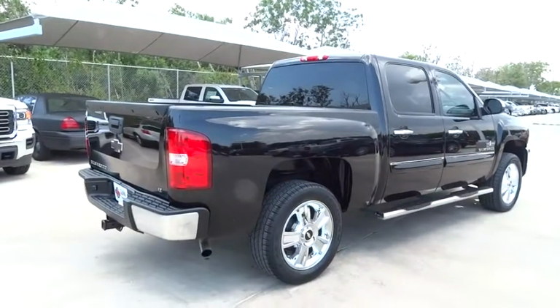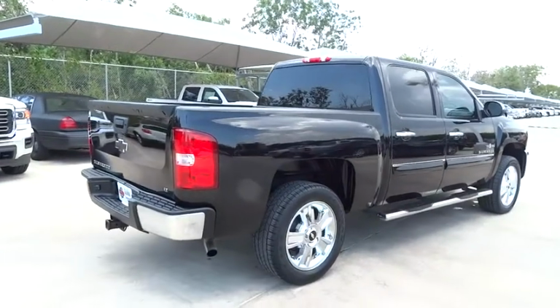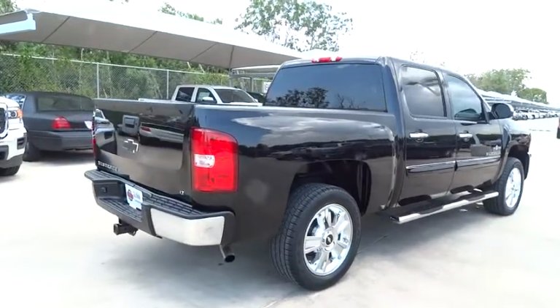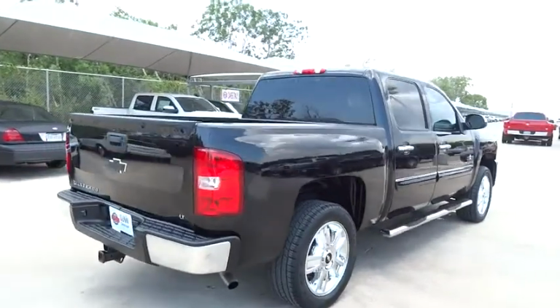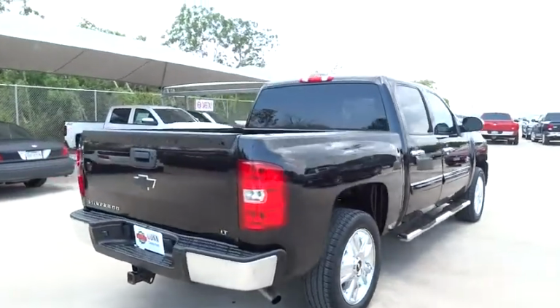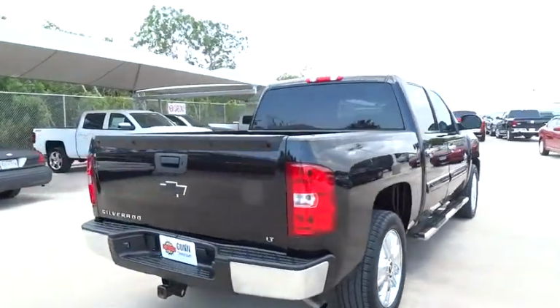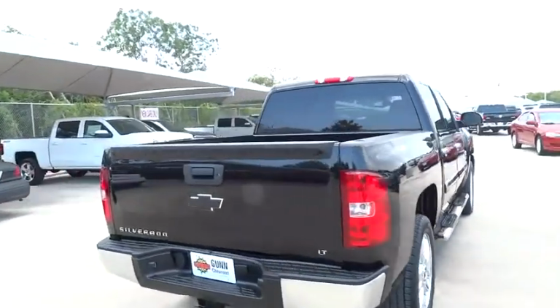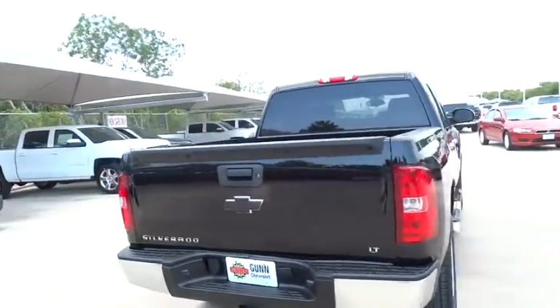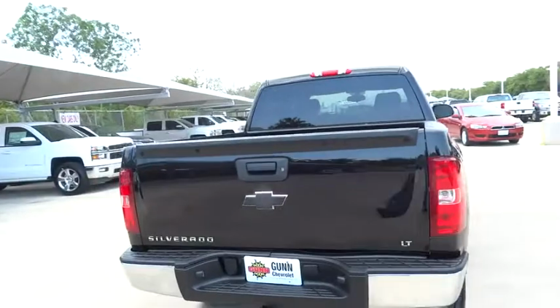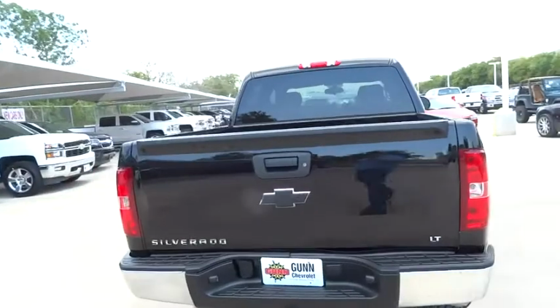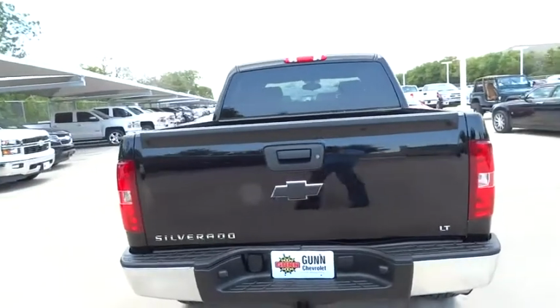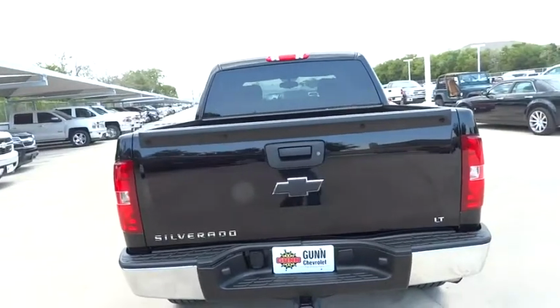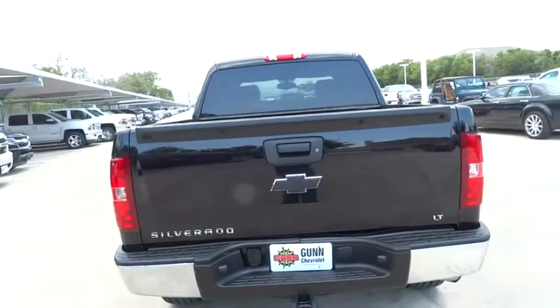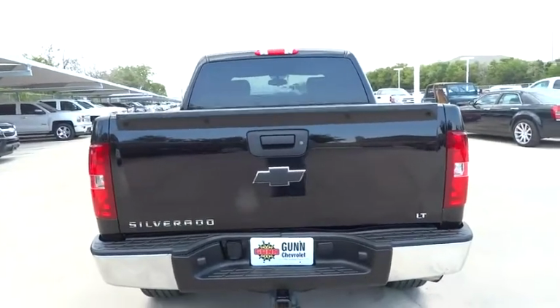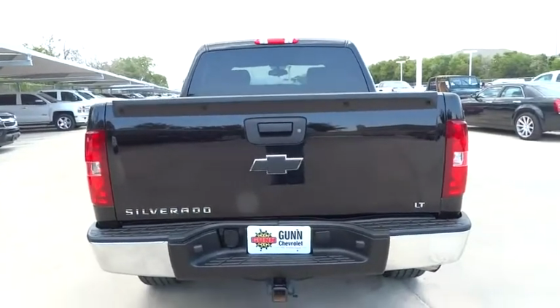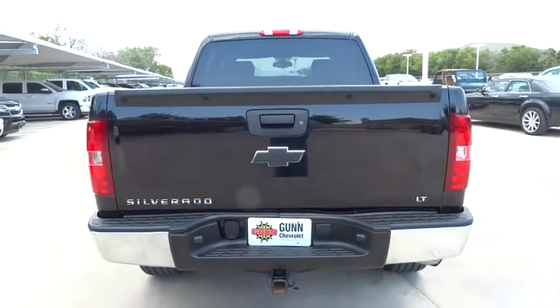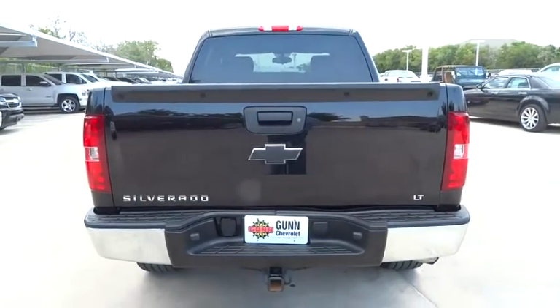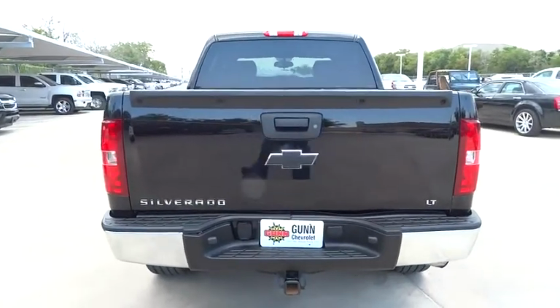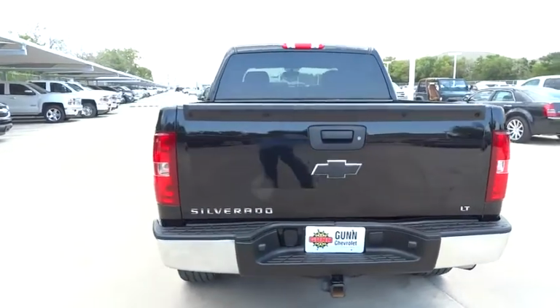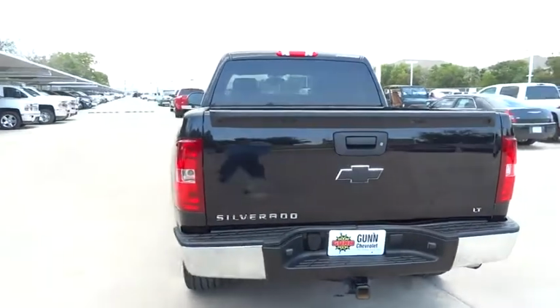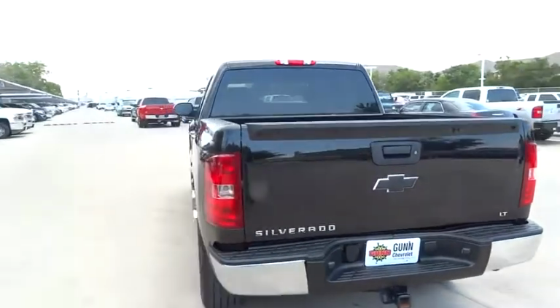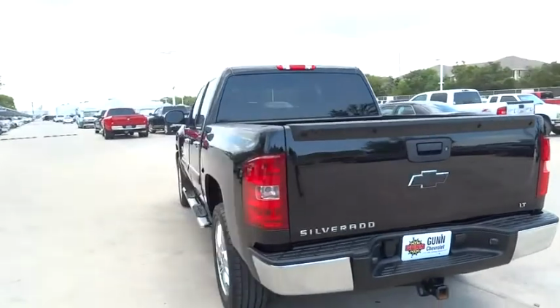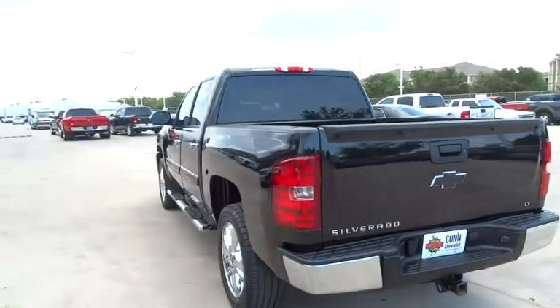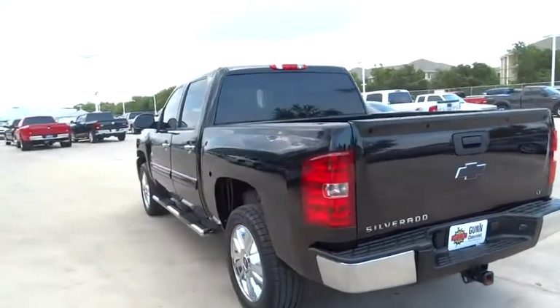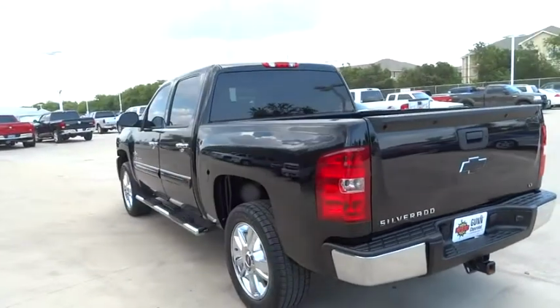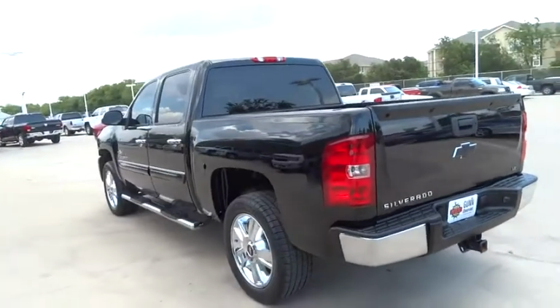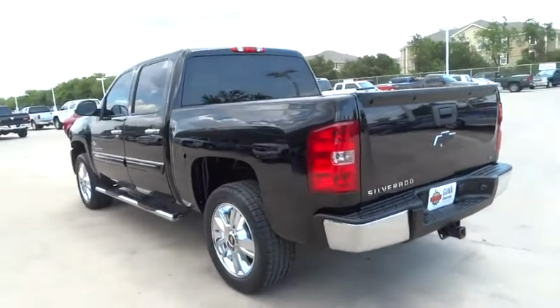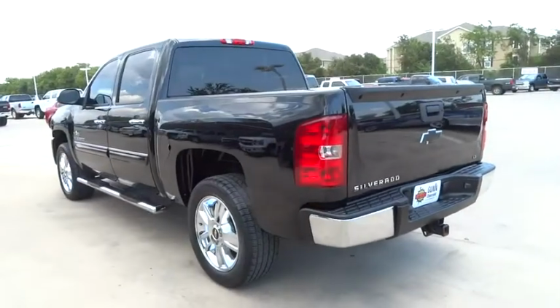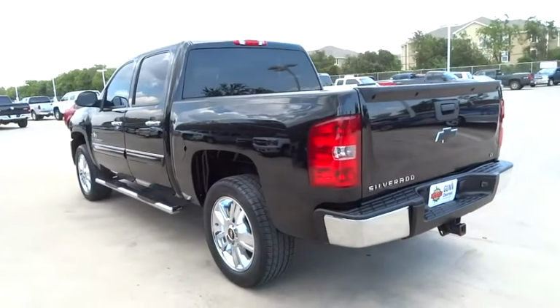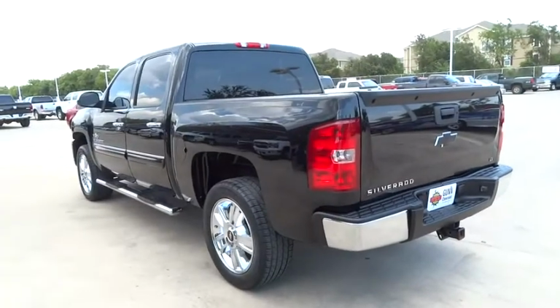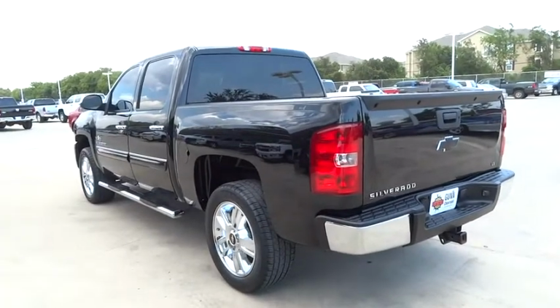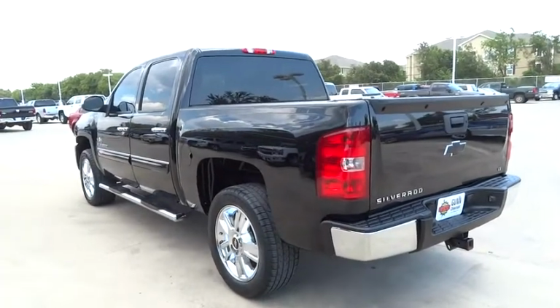Cruise control, floor mats, AM-FM stereo radio, passenger airbag, power door locks, MP3 player, power windows, security system, CD player, child safety locks, chrome wheels.